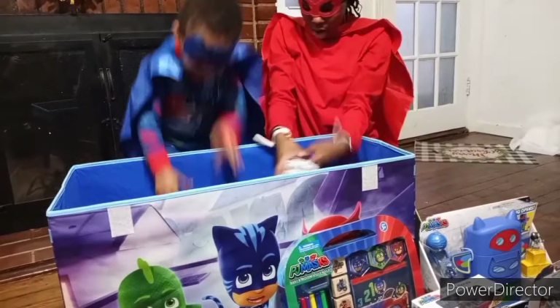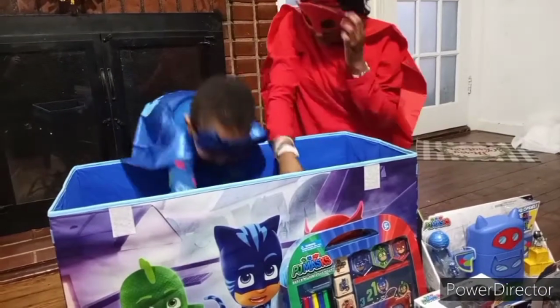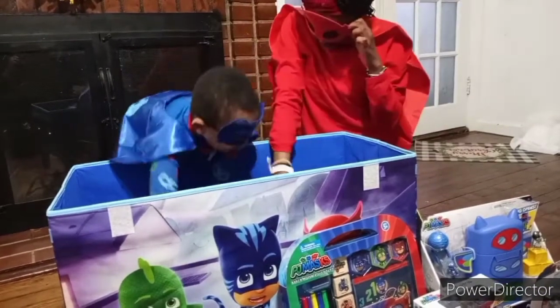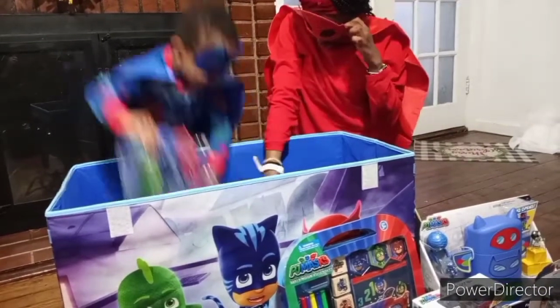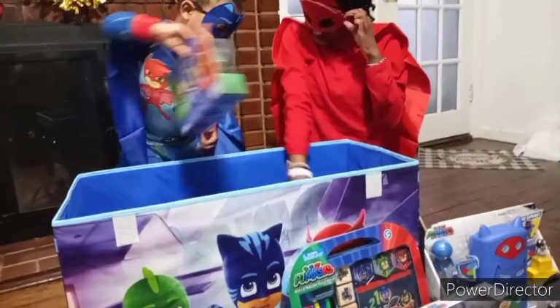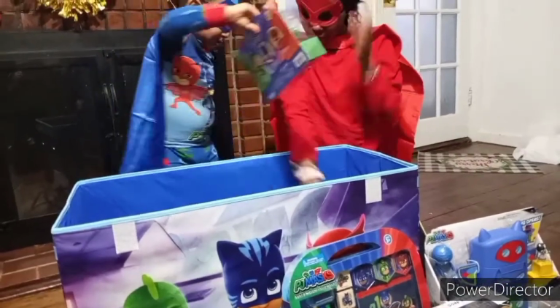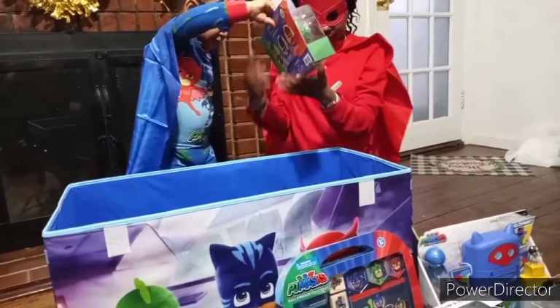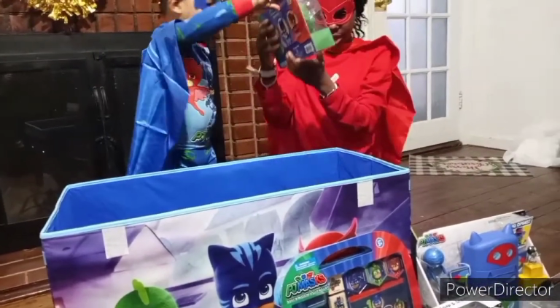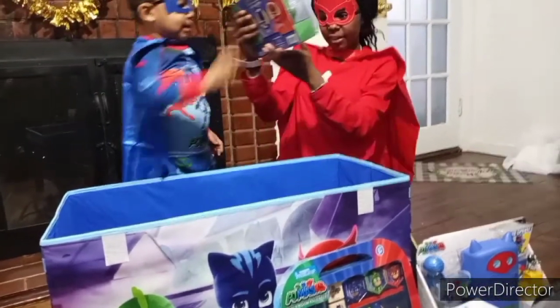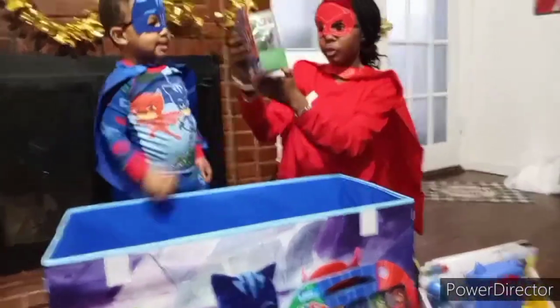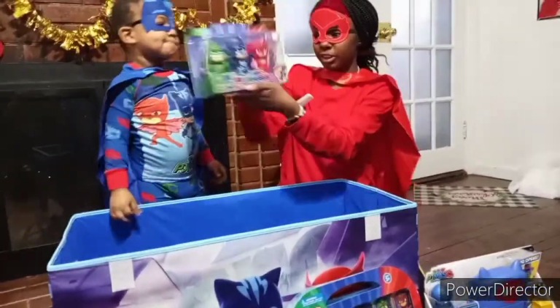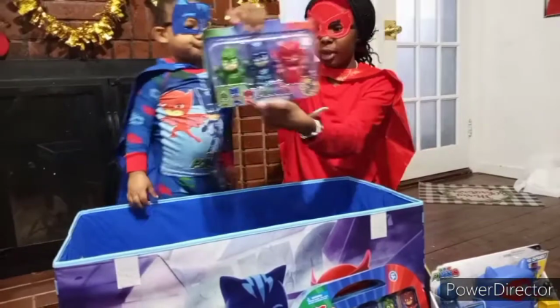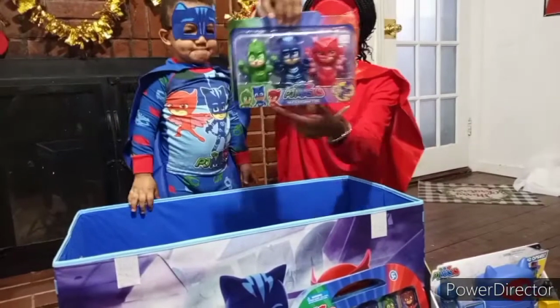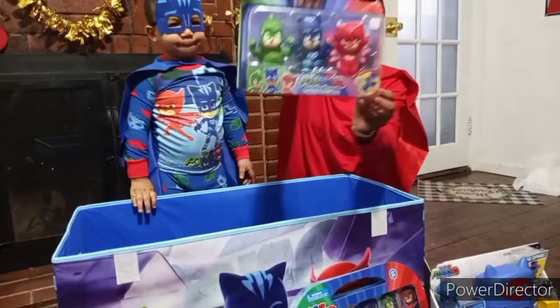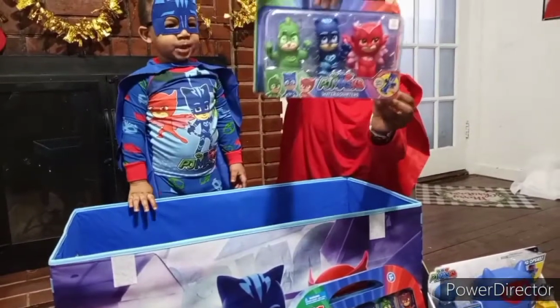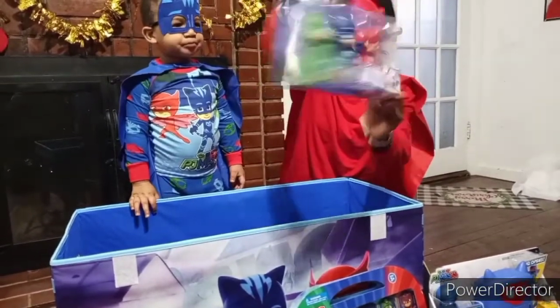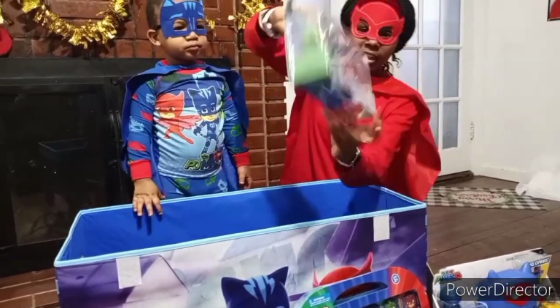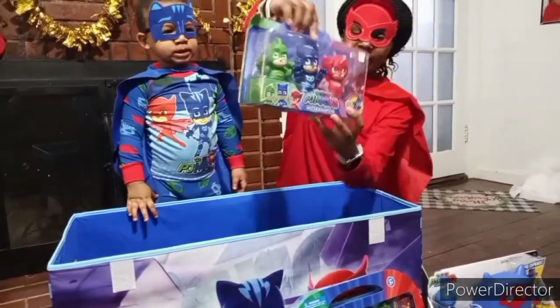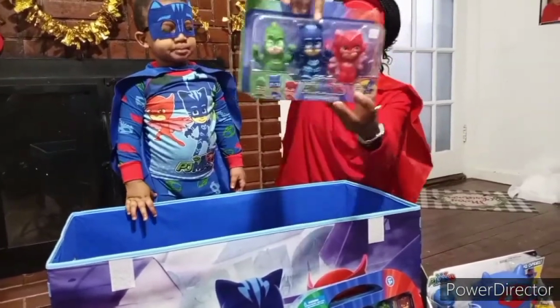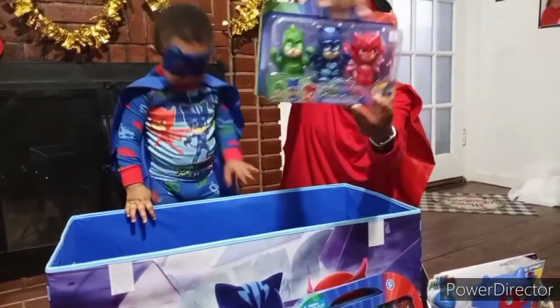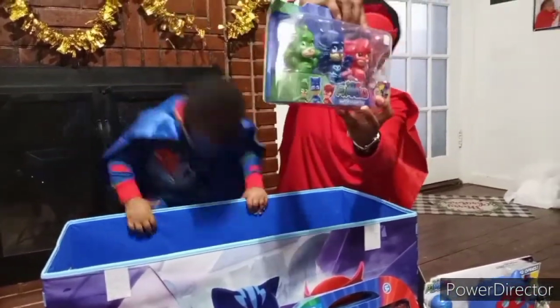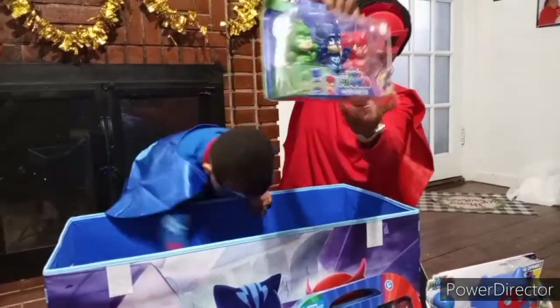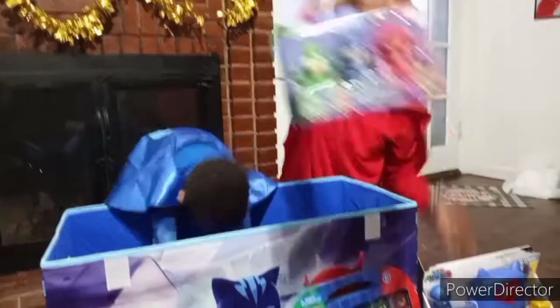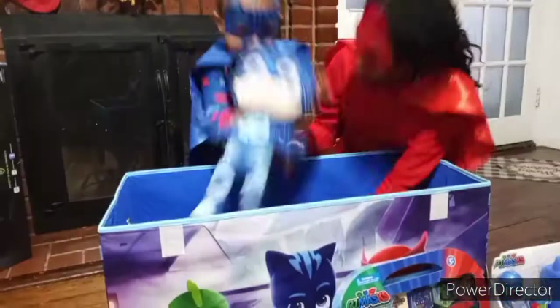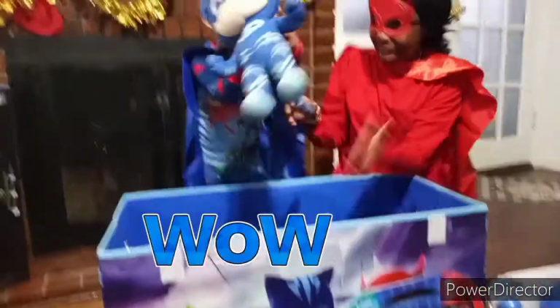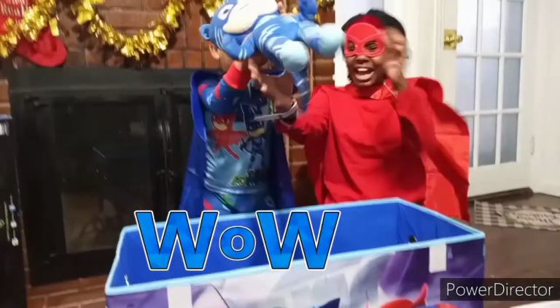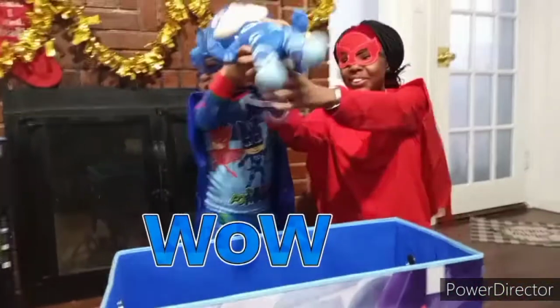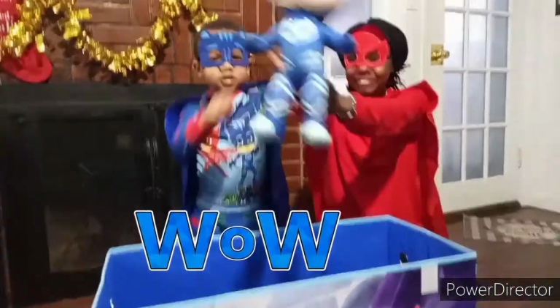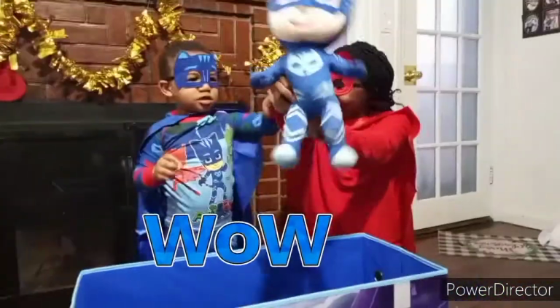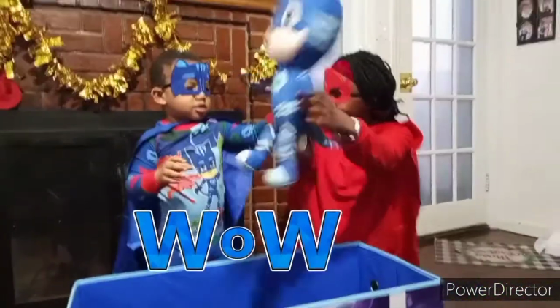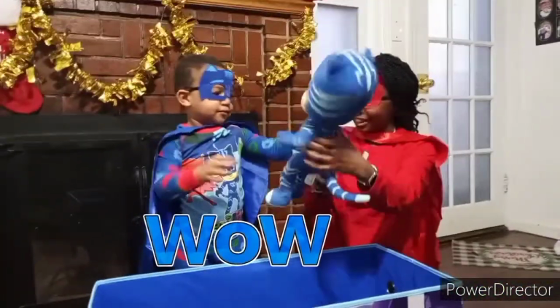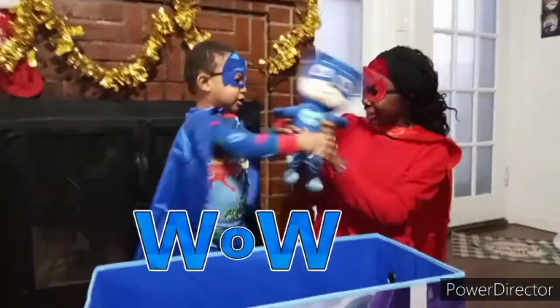Now we have water squirters — they squirt out water. One is Gecko, this one's Catboy, and this one's Owlette. It's Catboy. Look, it's you!